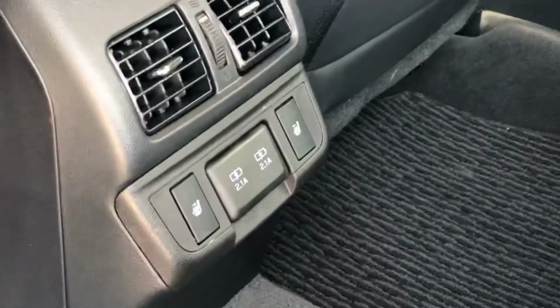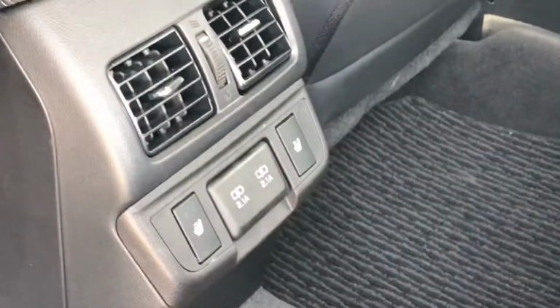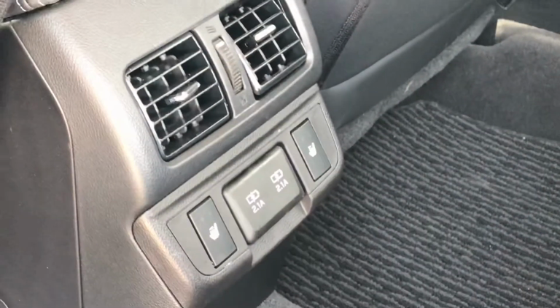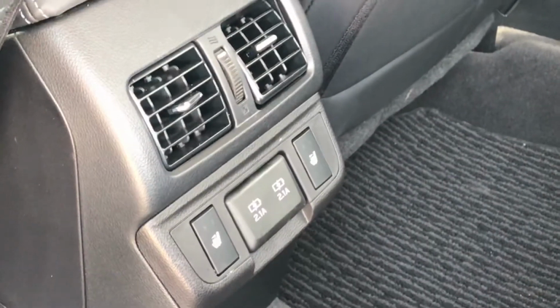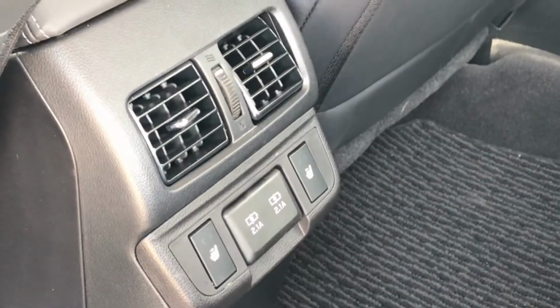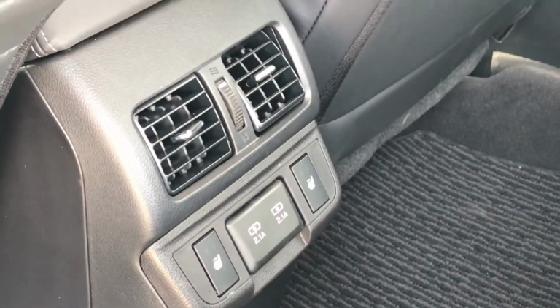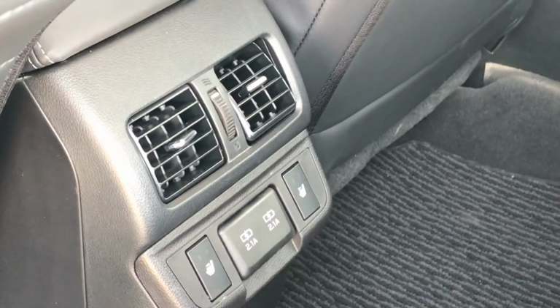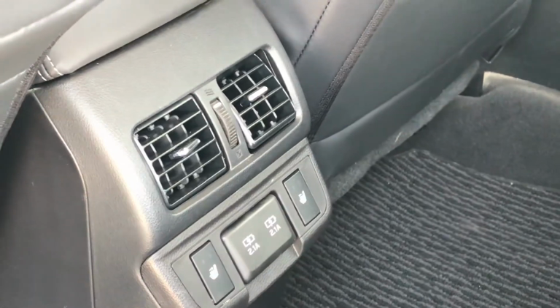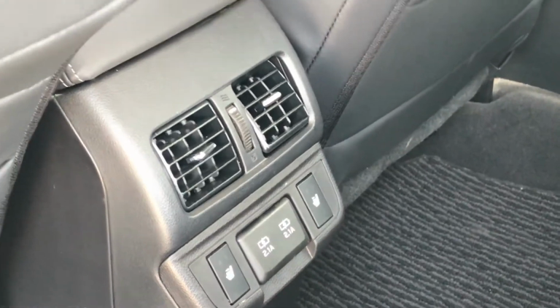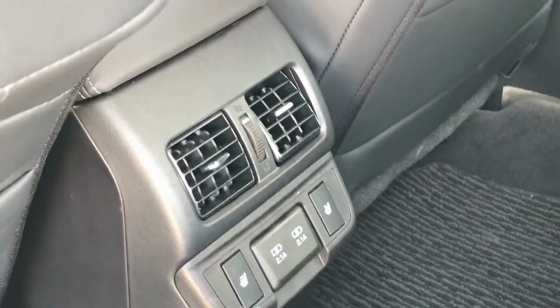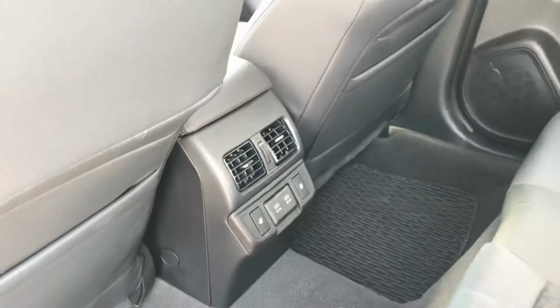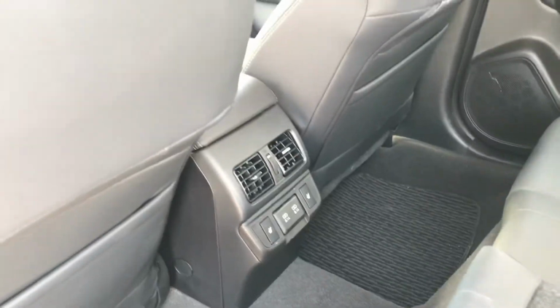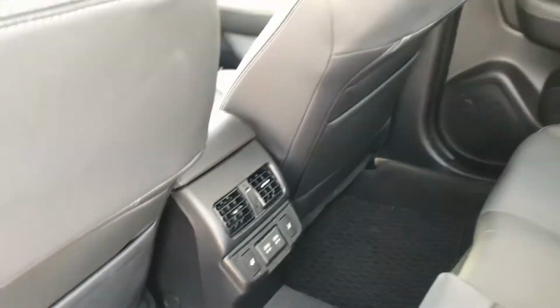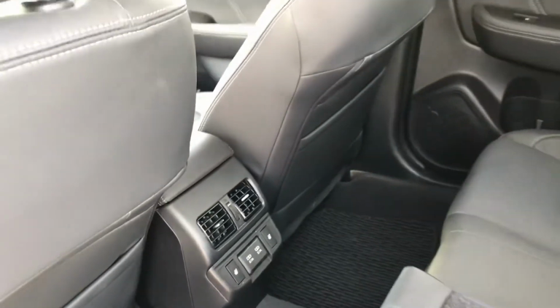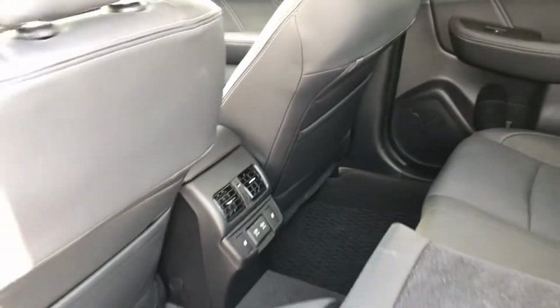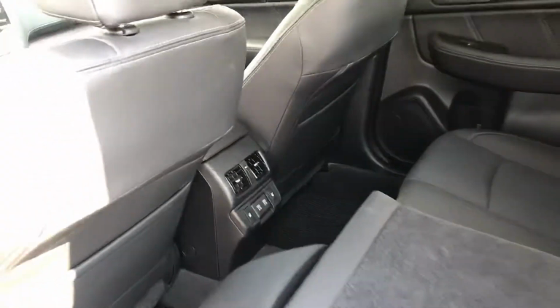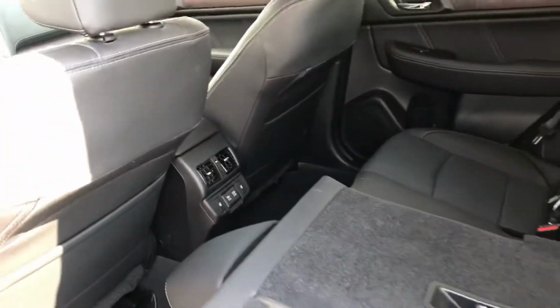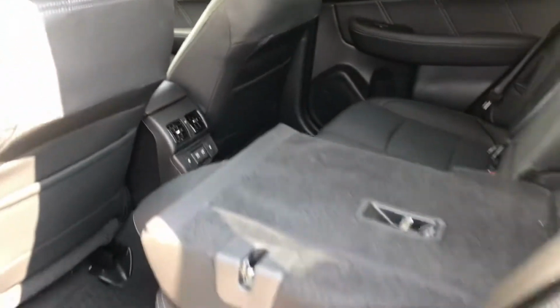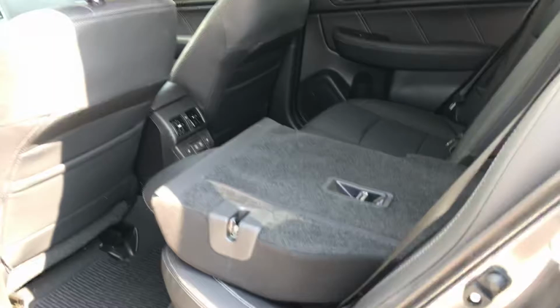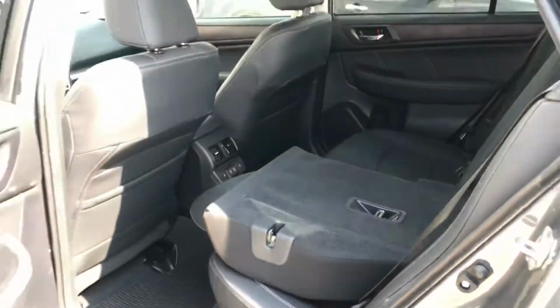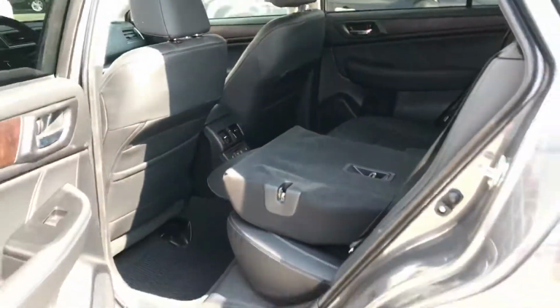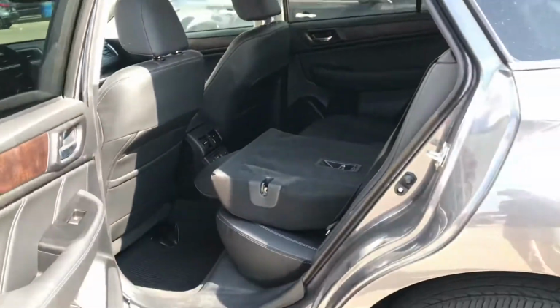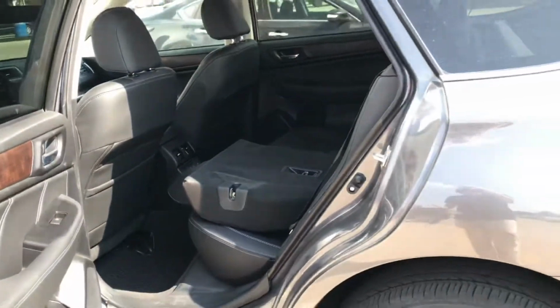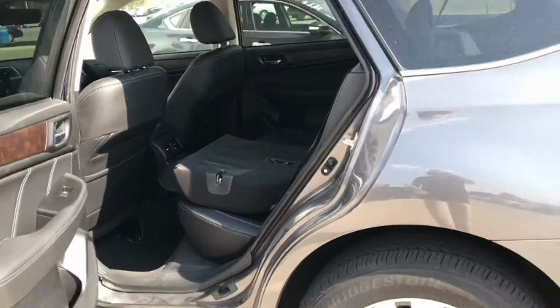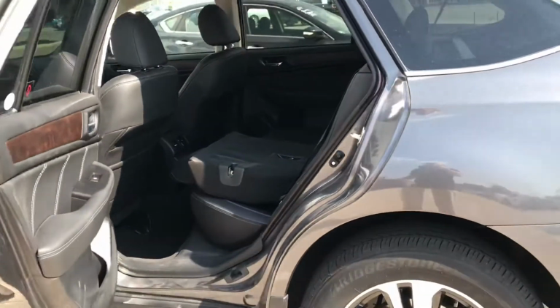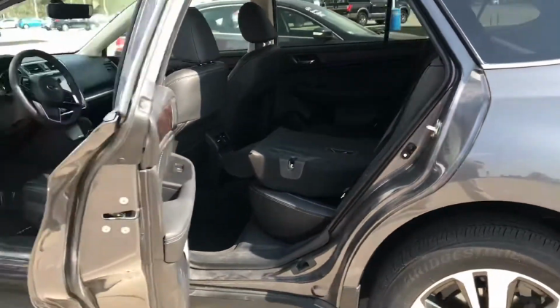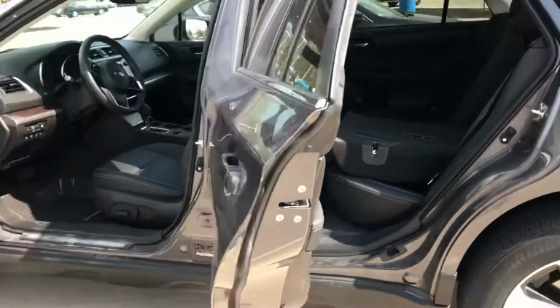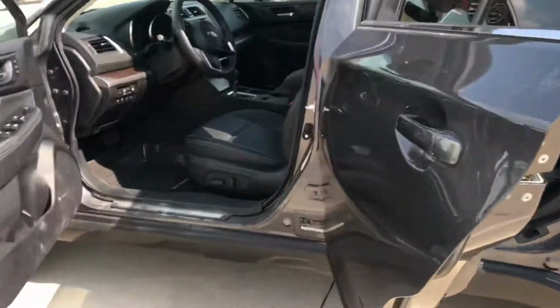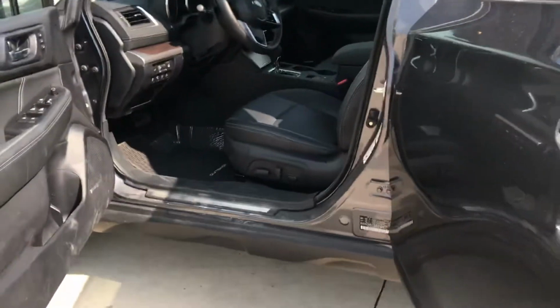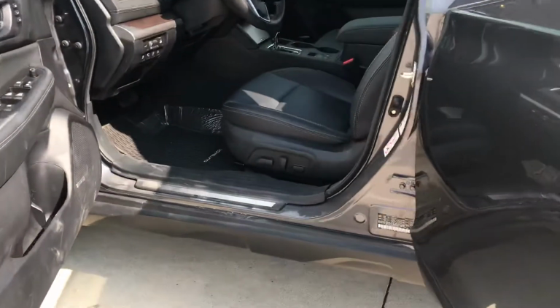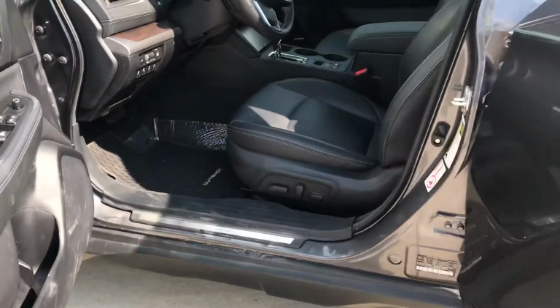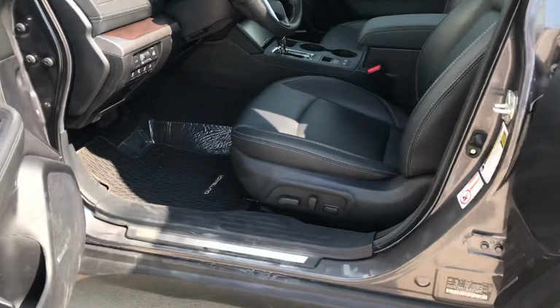They also have heated seats here in the back, and USB ports along with air vents to circulate the air conditioning or the heater. This one is the Limited like I said, so this is one of the nicer models of the Outback.